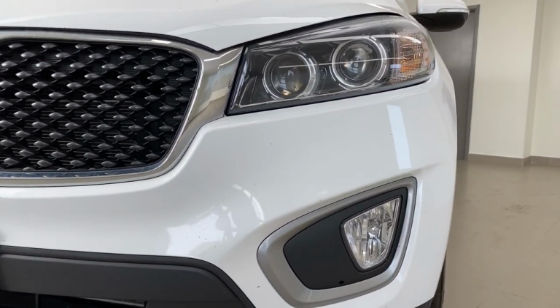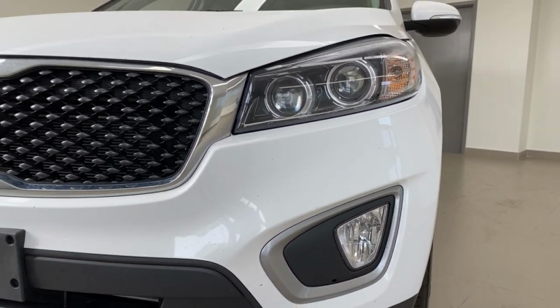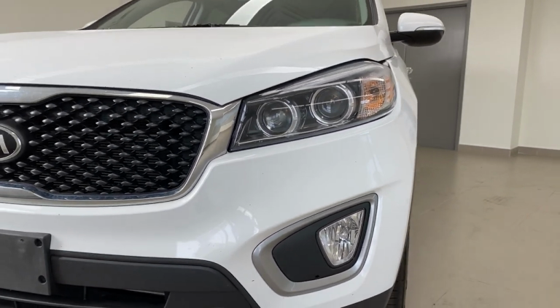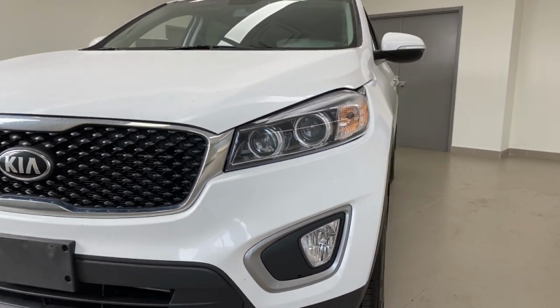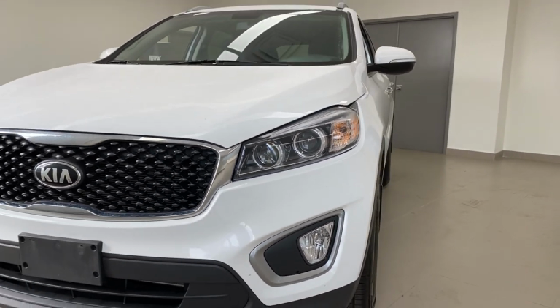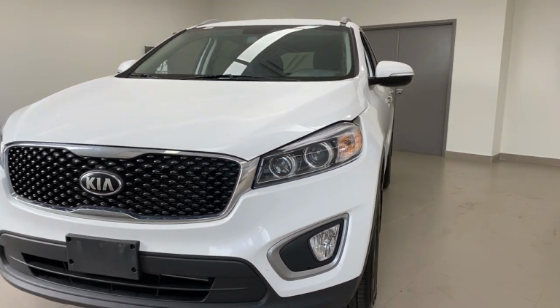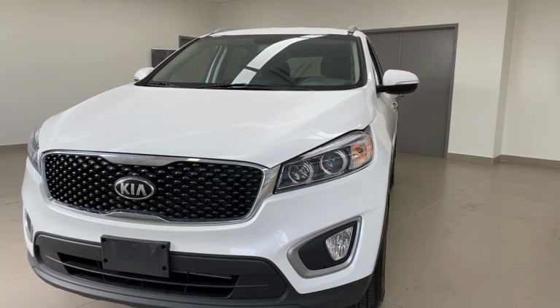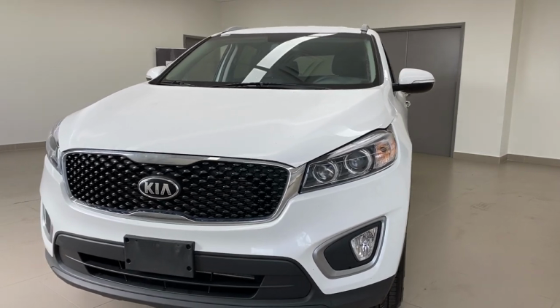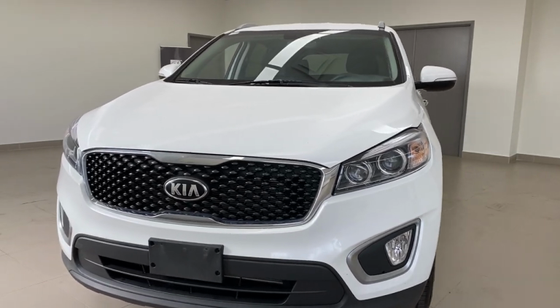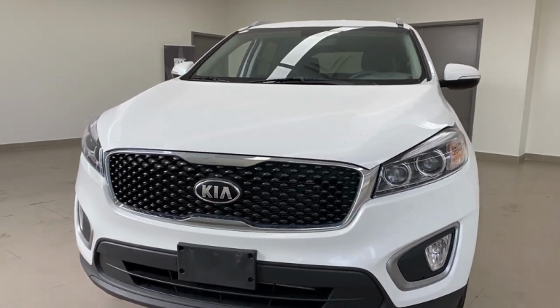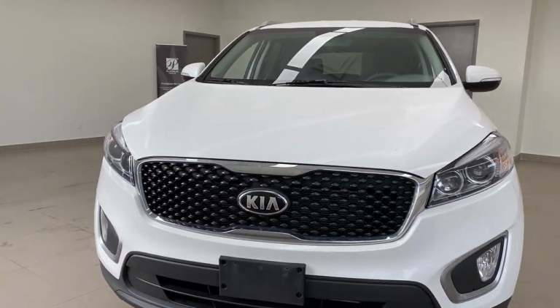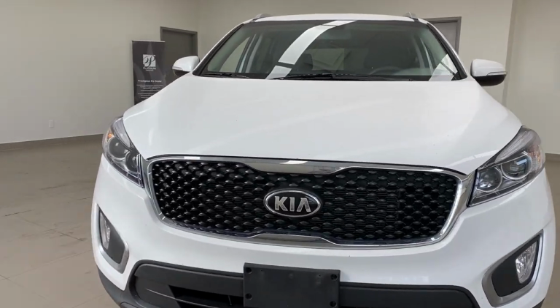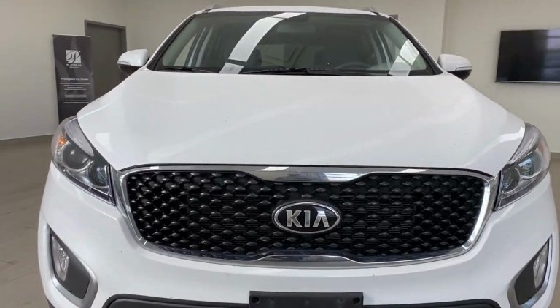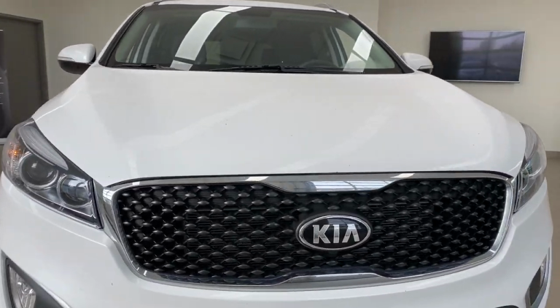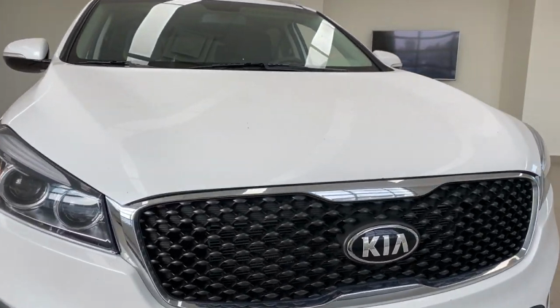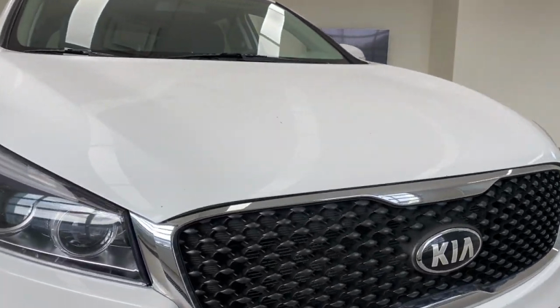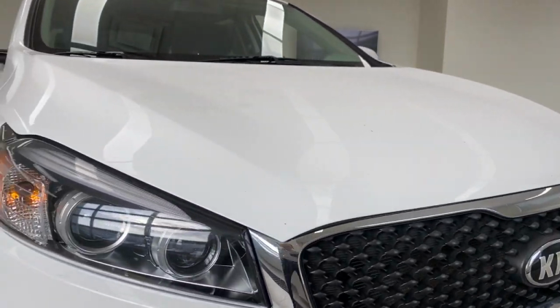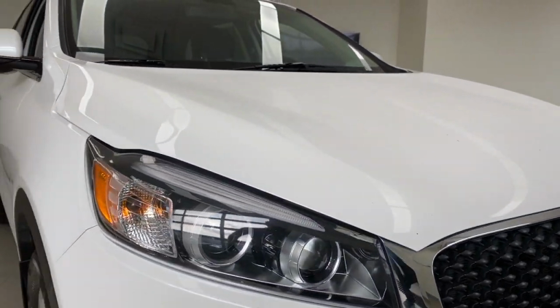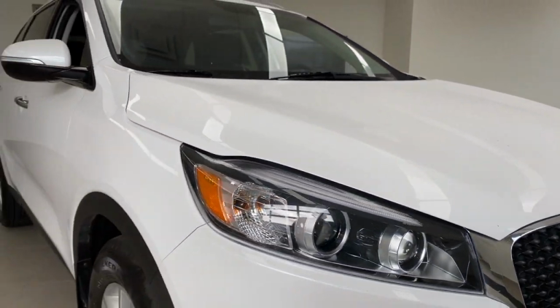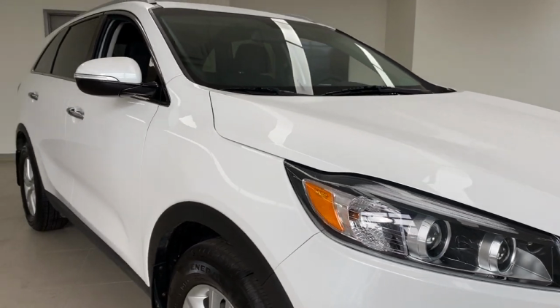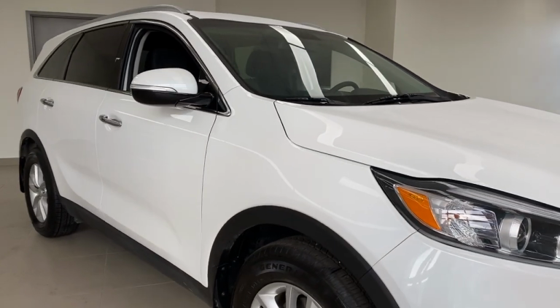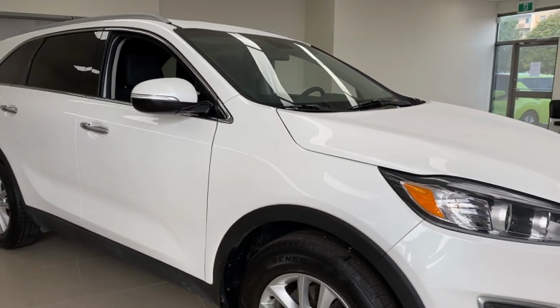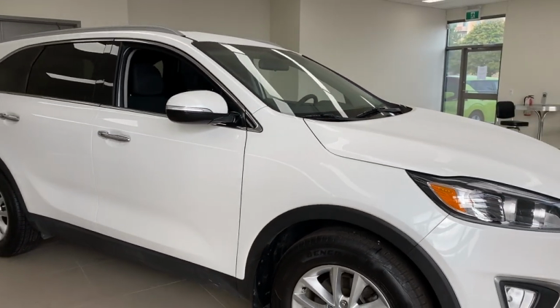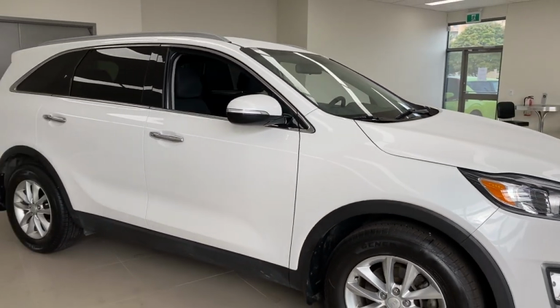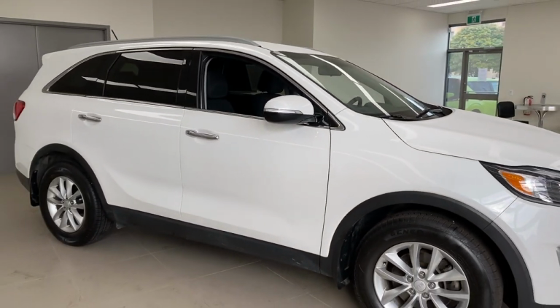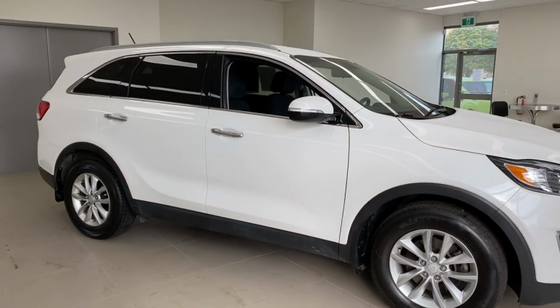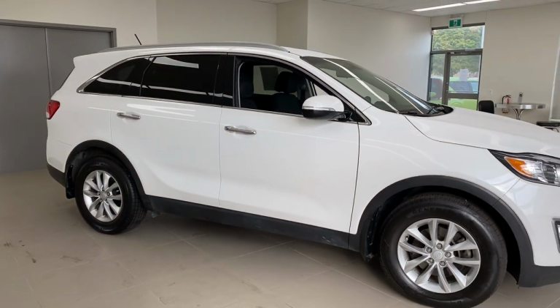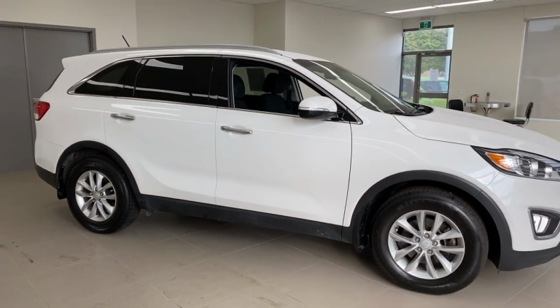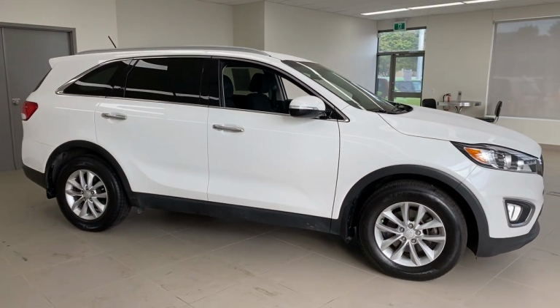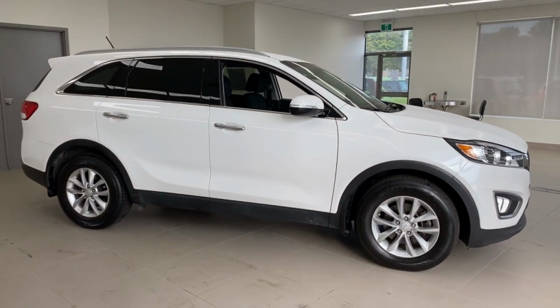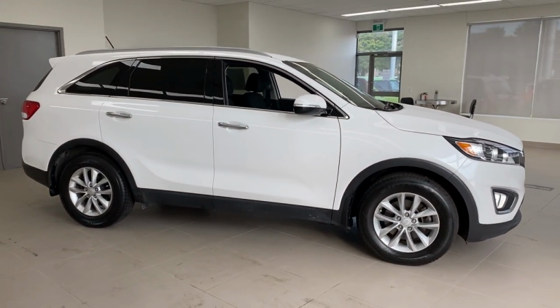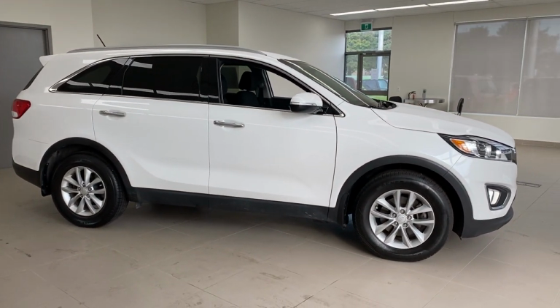Down there you've got a fog light and a cool-looking grille. As you can see, it's white in color with black accents down below. Alloy wheels, of course, because every Kia Sorento has alloy wheels.